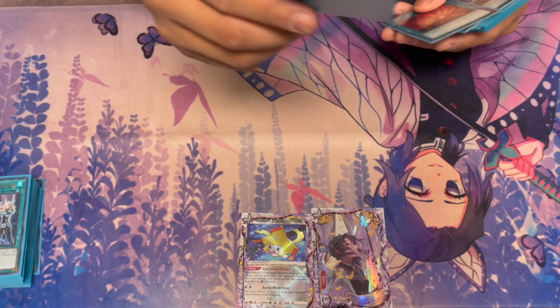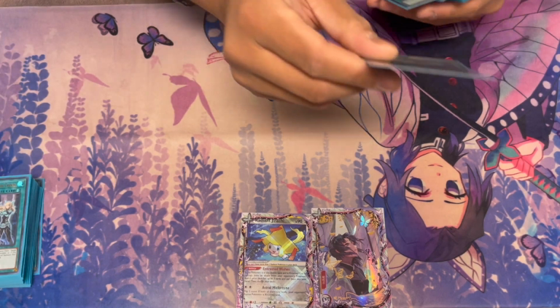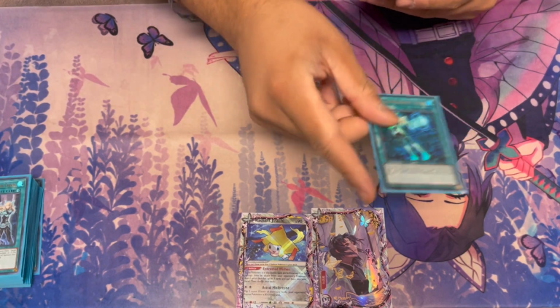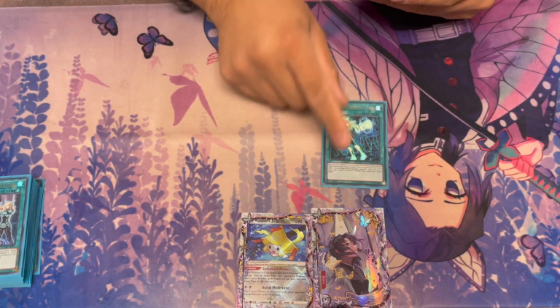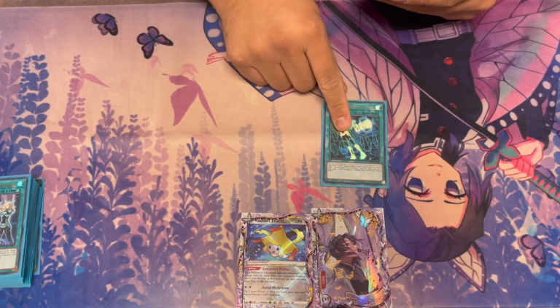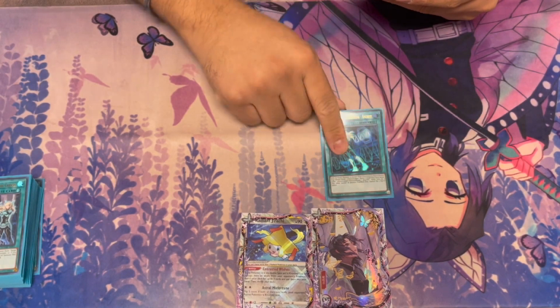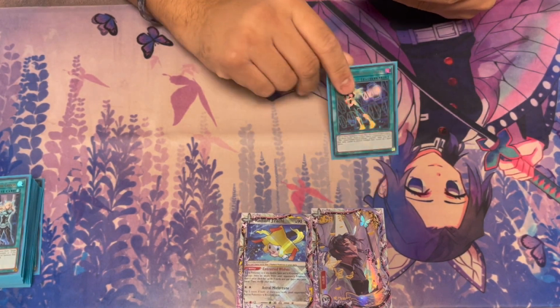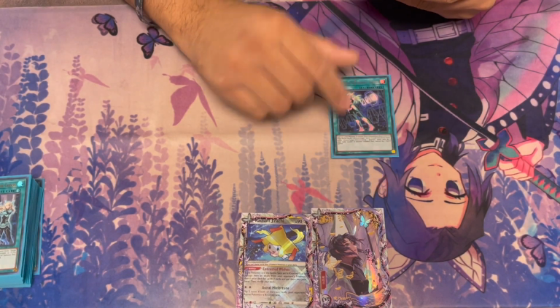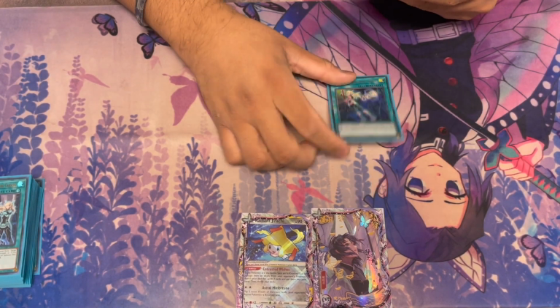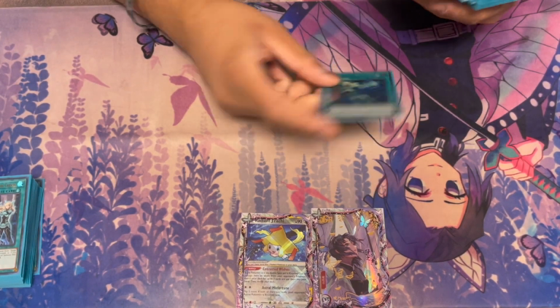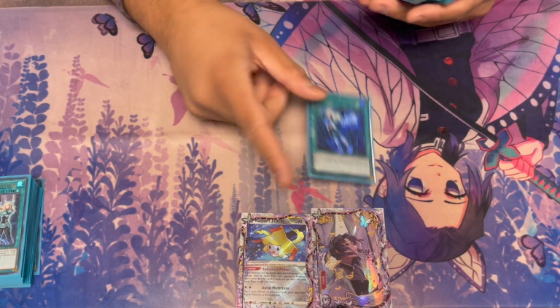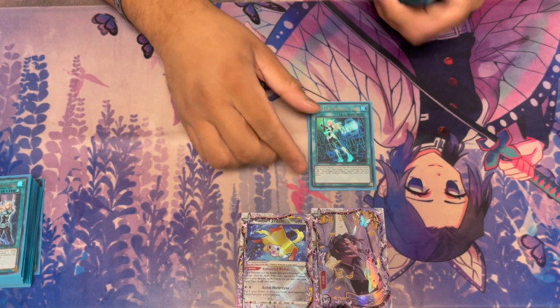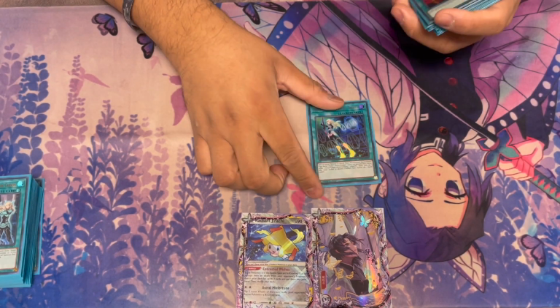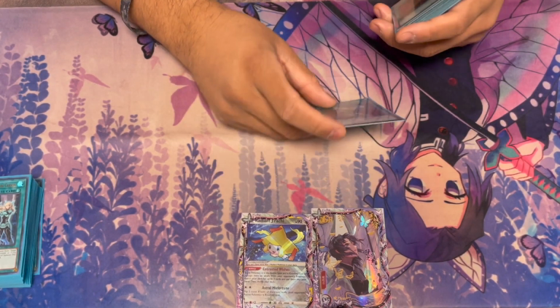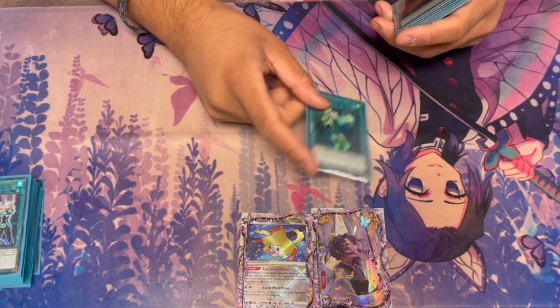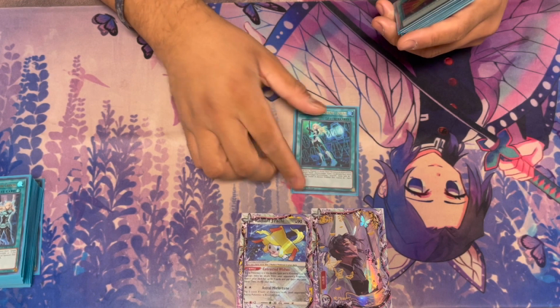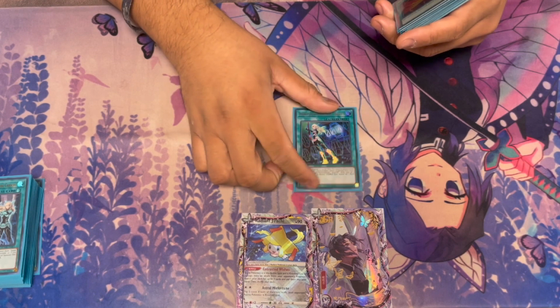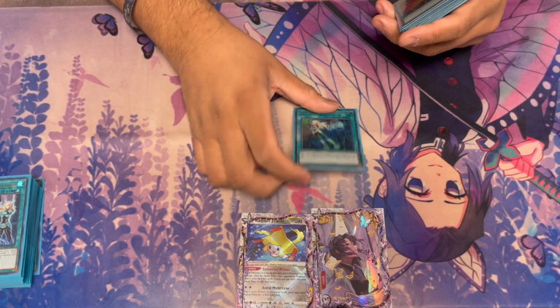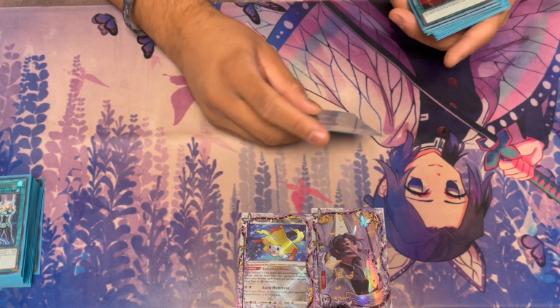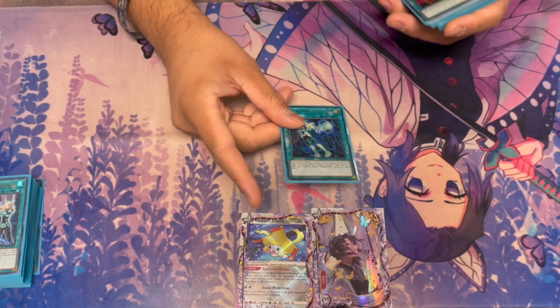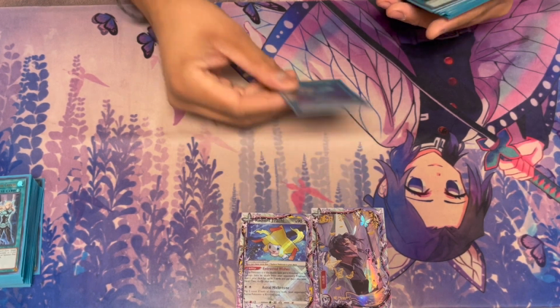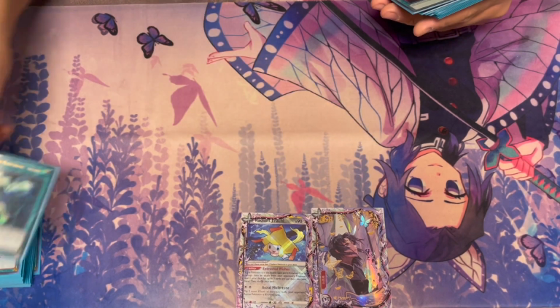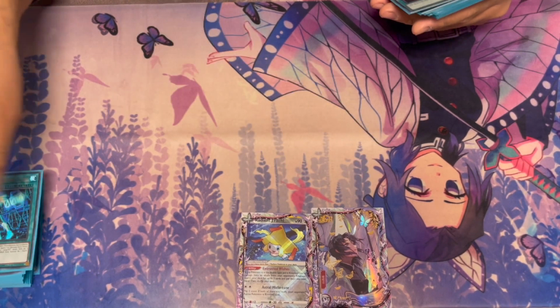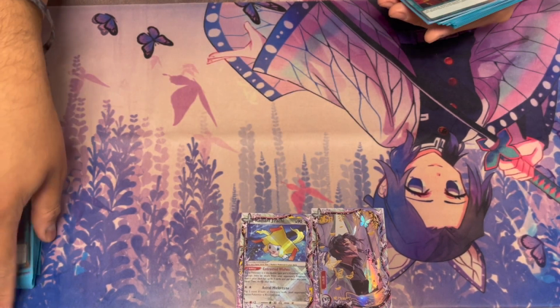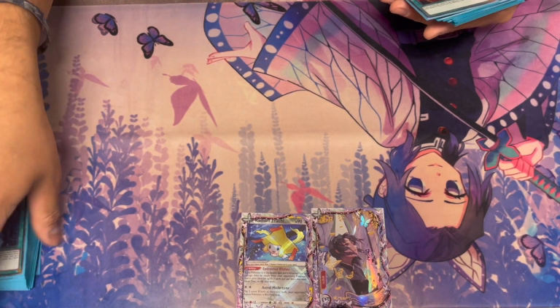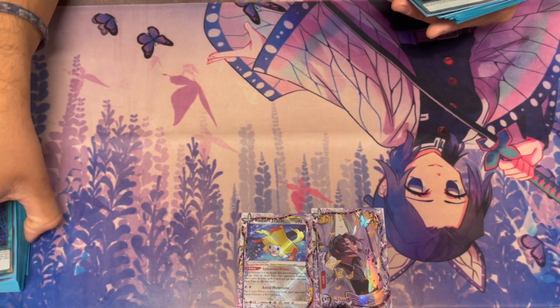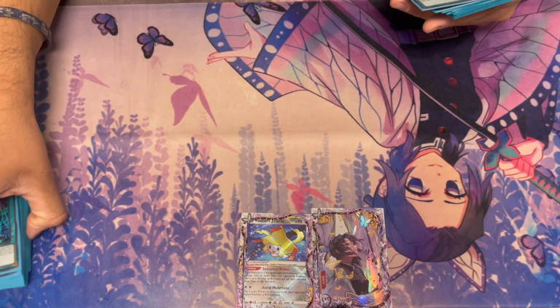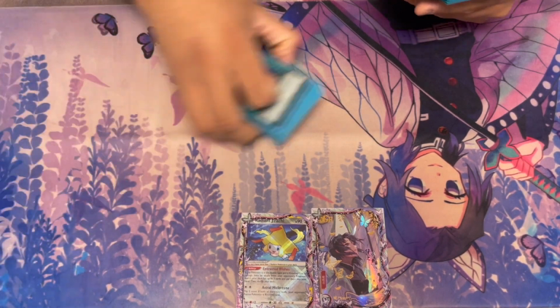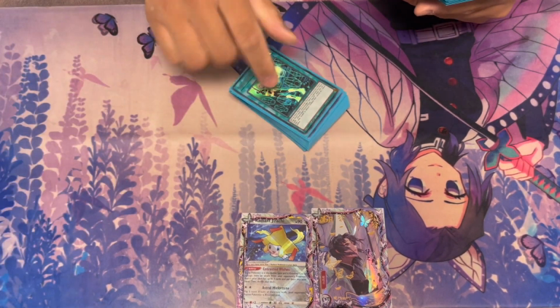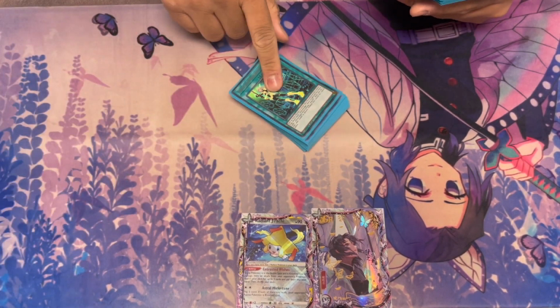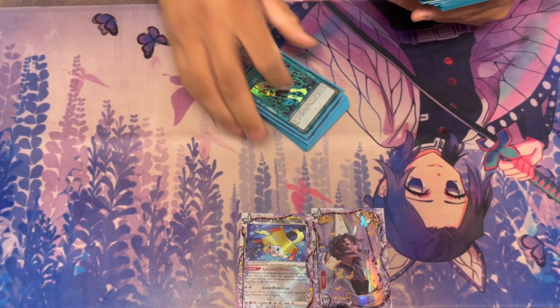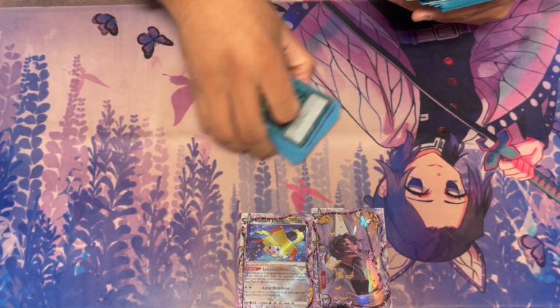Broken card — Engage. Search one, draw one. It's Pot of Greed except you get to choose what you want half the time. Very, very nuts. Konami, bring this back to three, please.